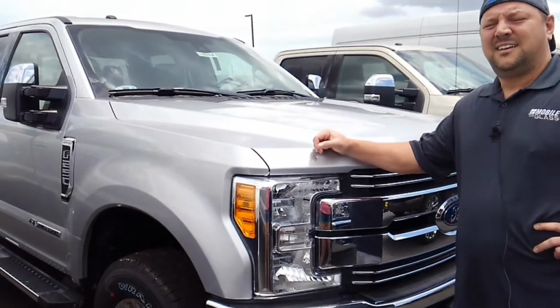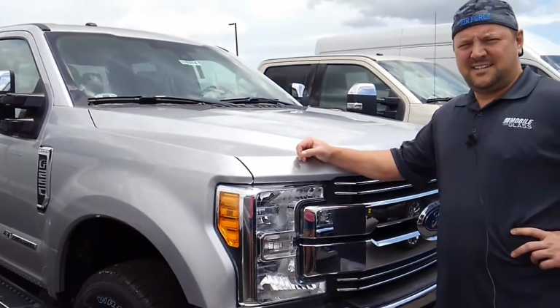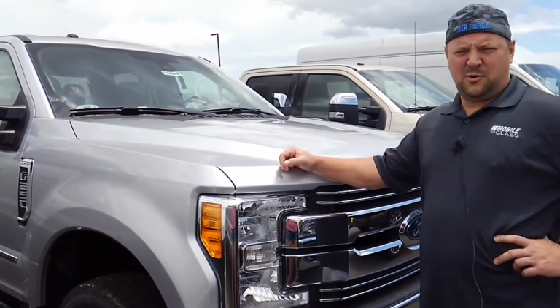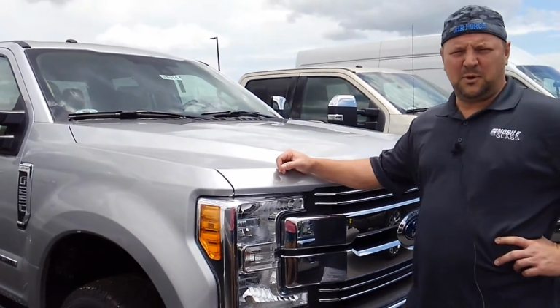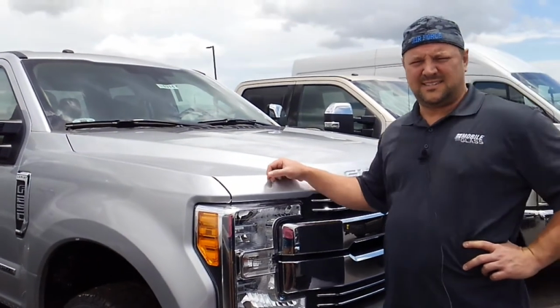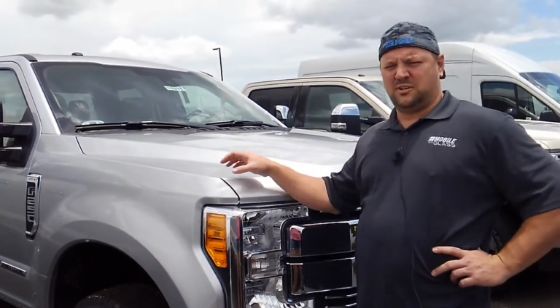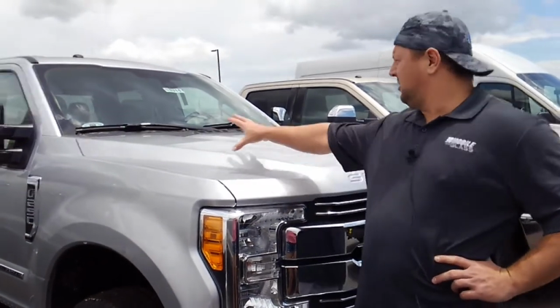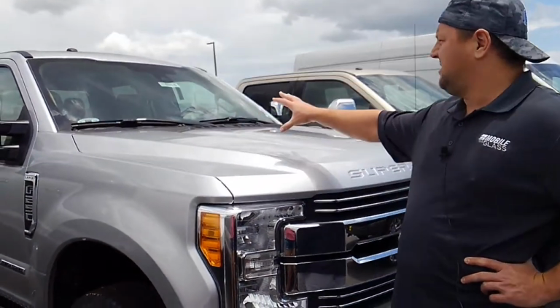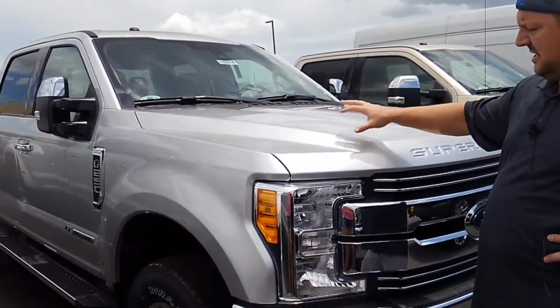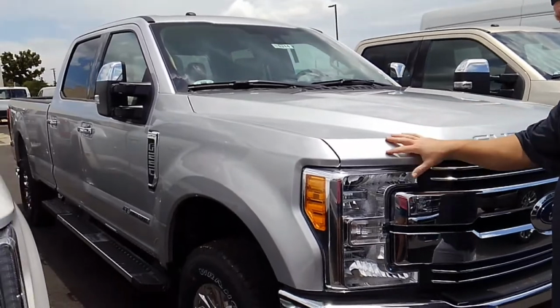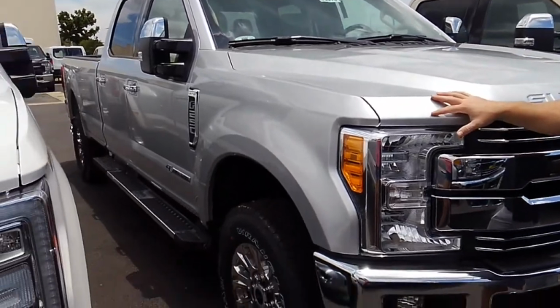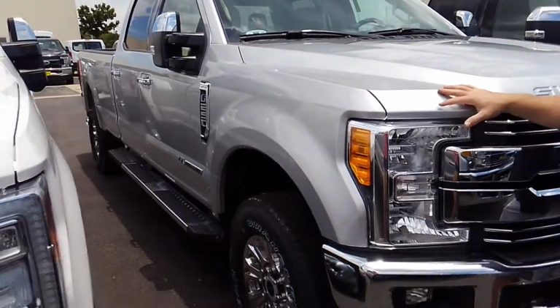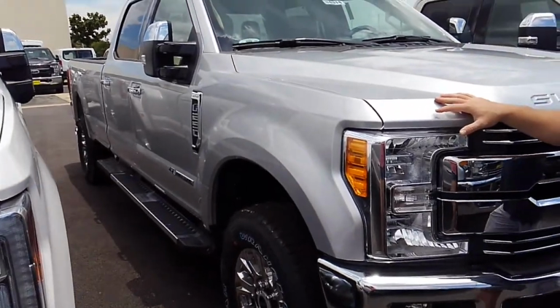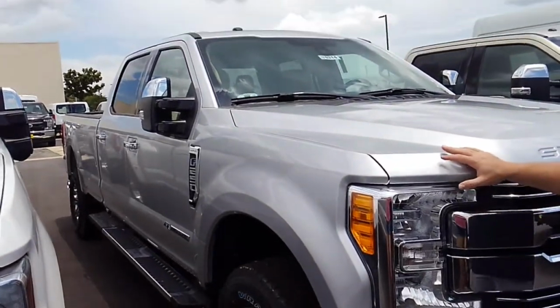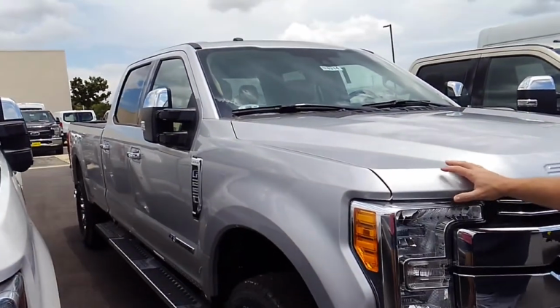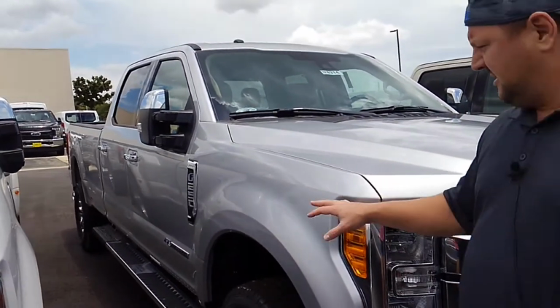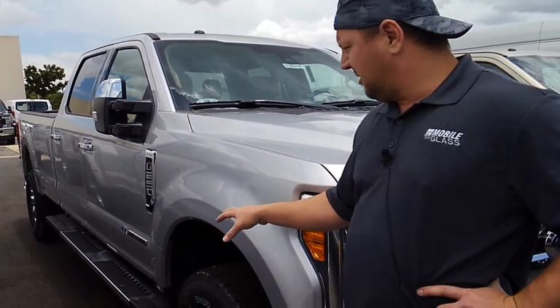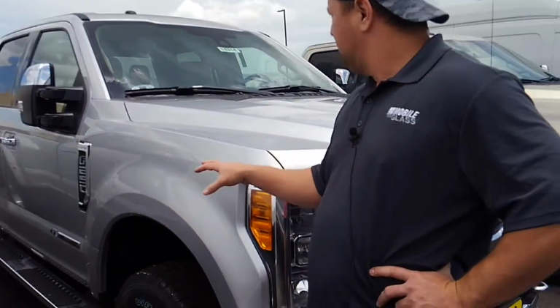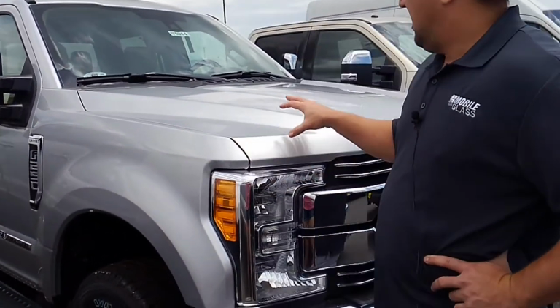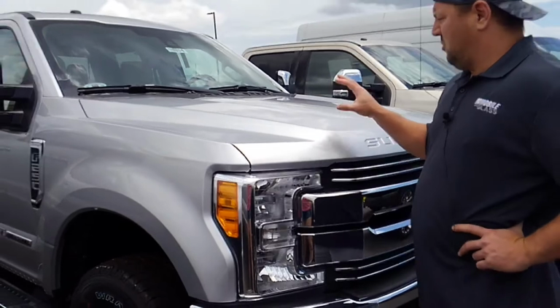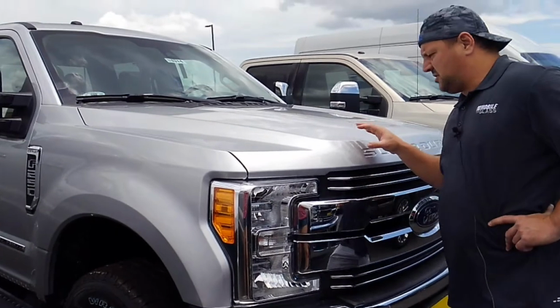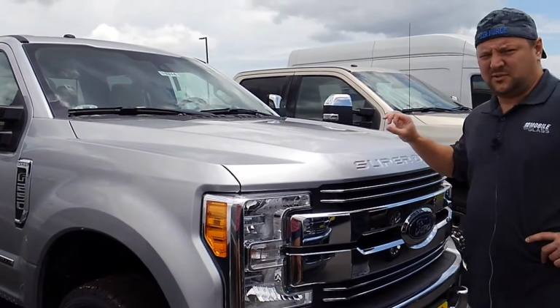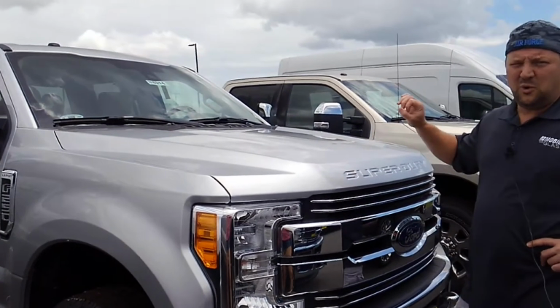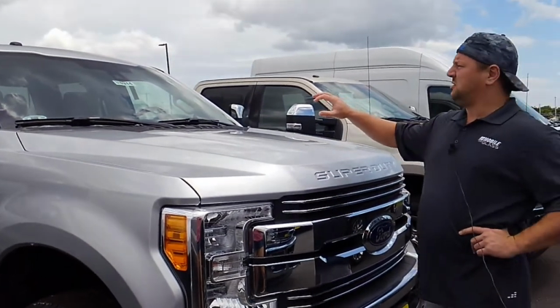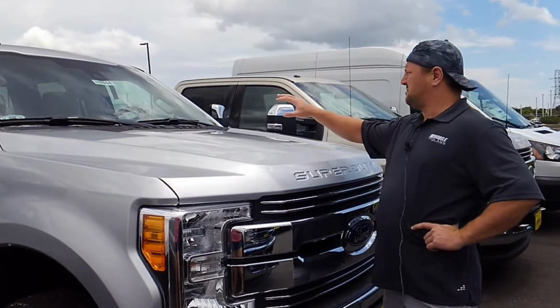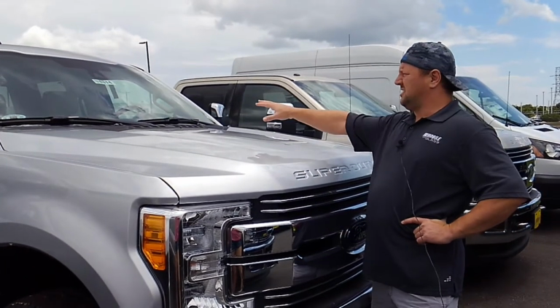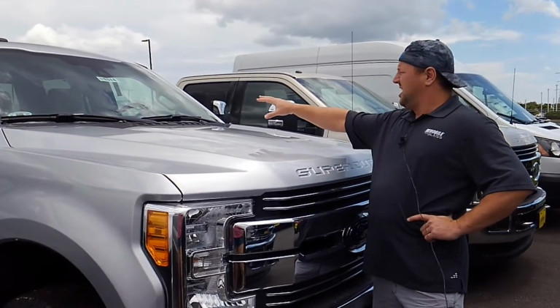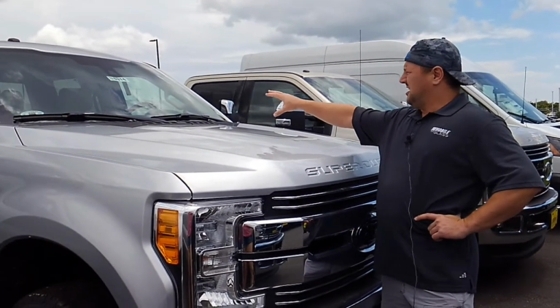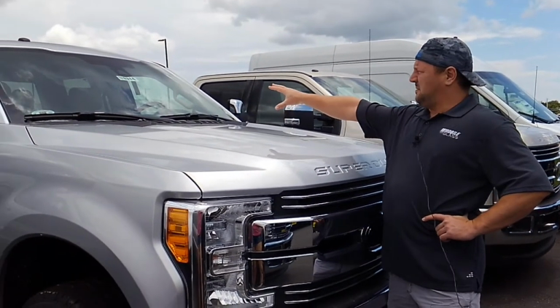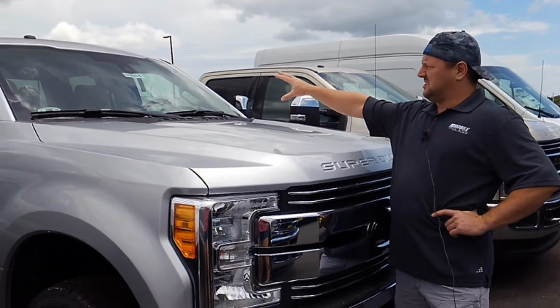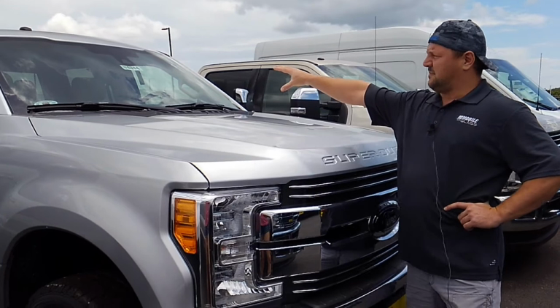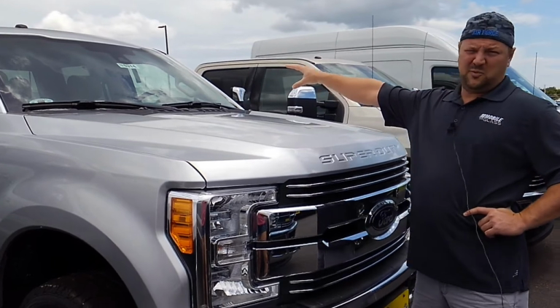Hey guys, Norm here with Mobile Glass. Today we're taking a look at the 2017 Ford F-250. This is the Lariat. What we want to show you is when you order windshield replacement for this vehicle, you're going to need to pay attention to the top center of the windshield.